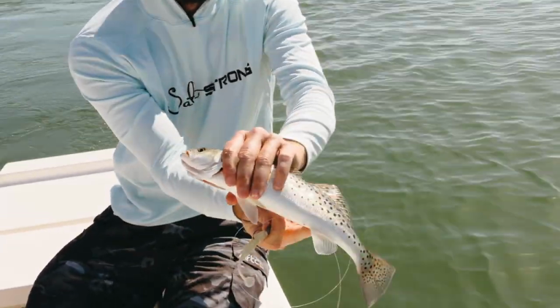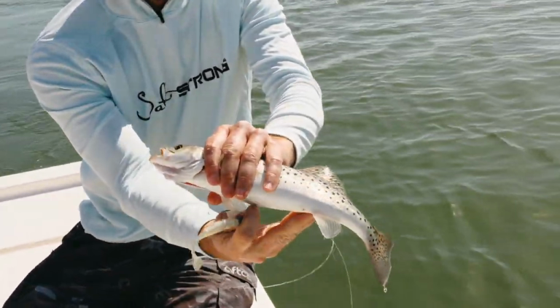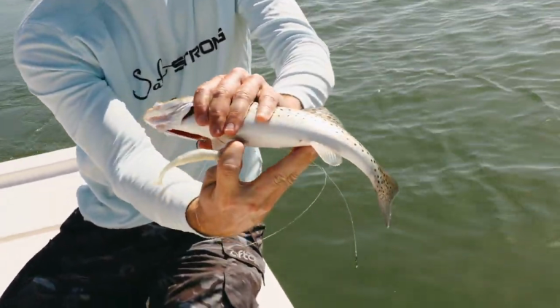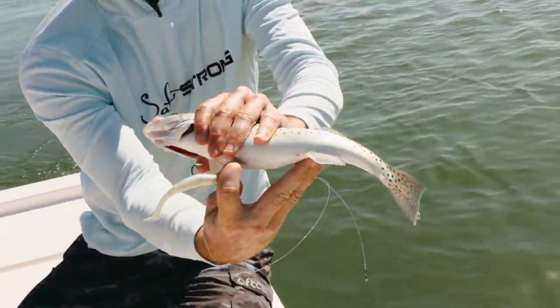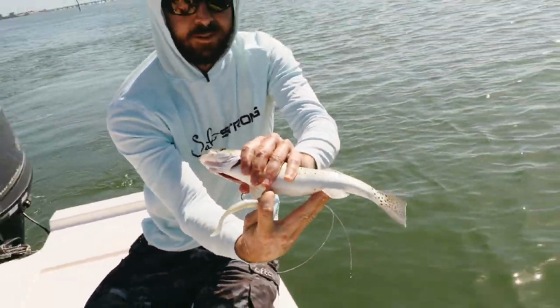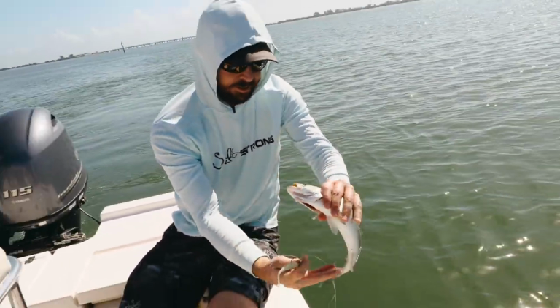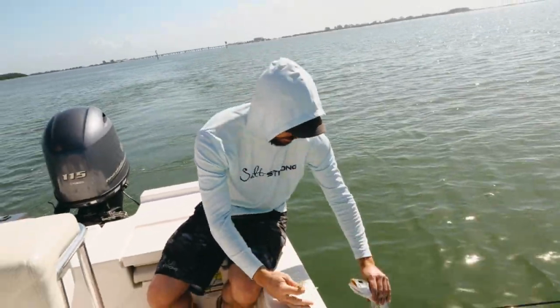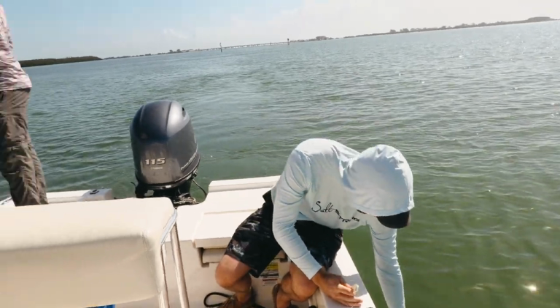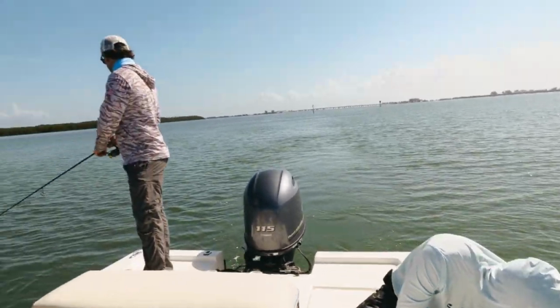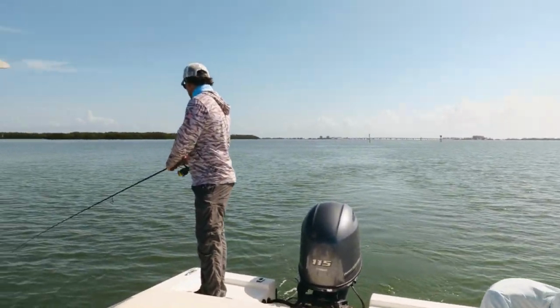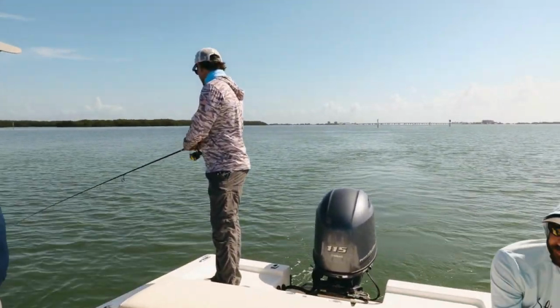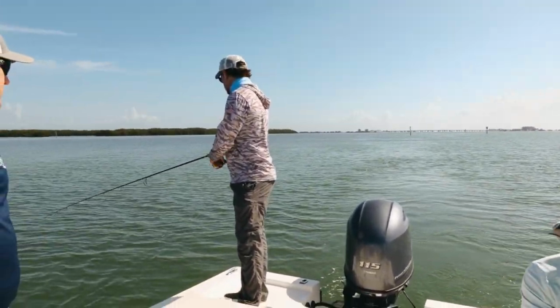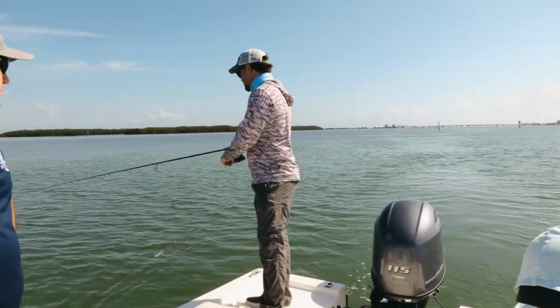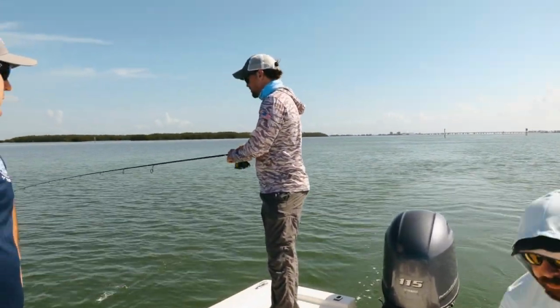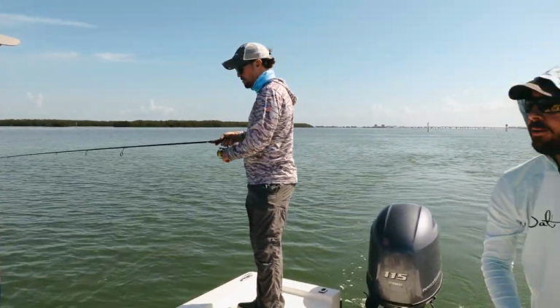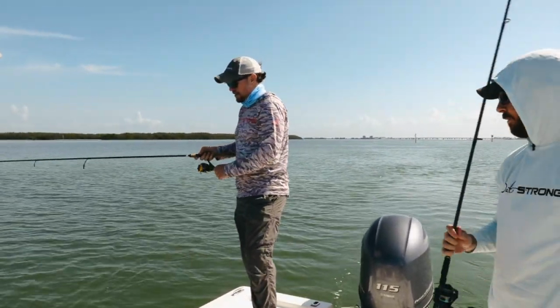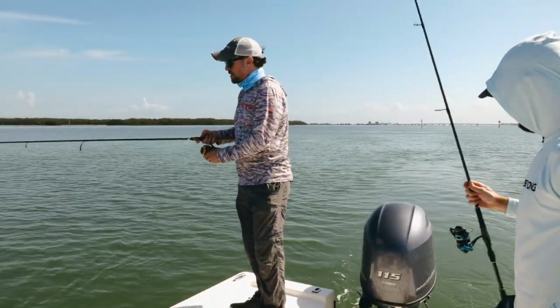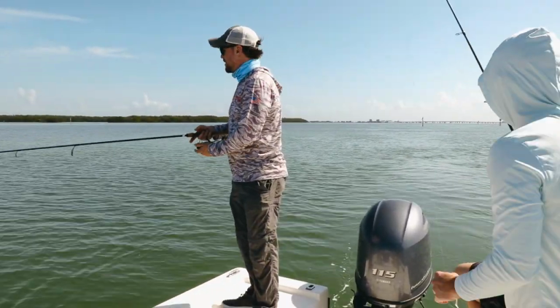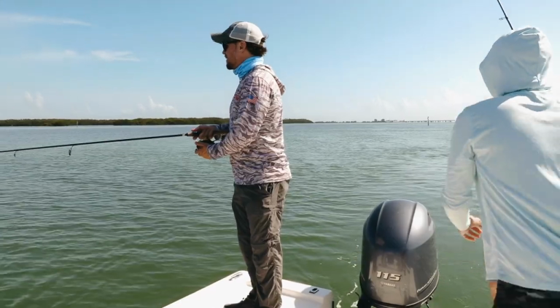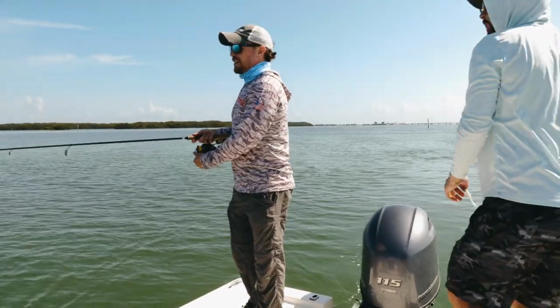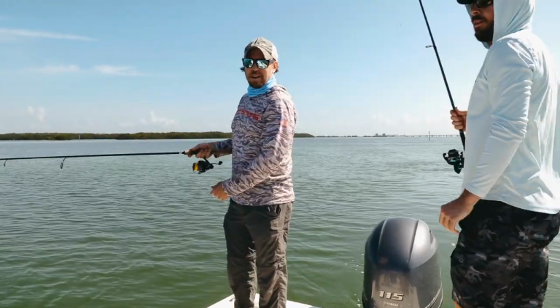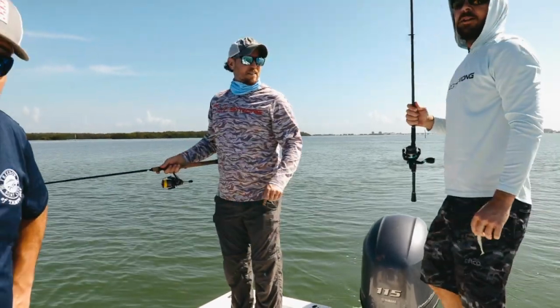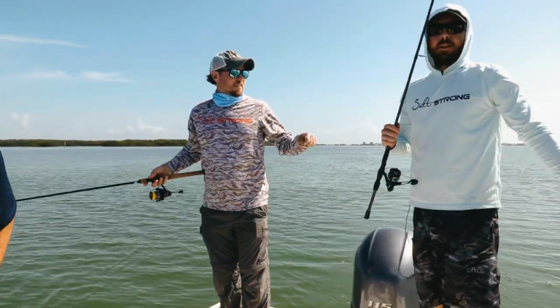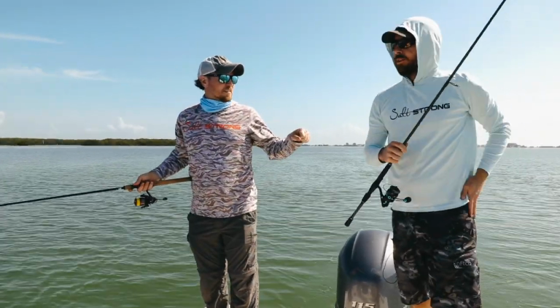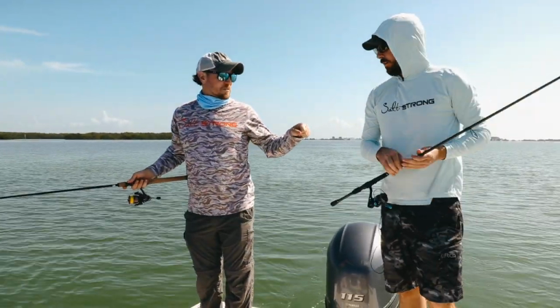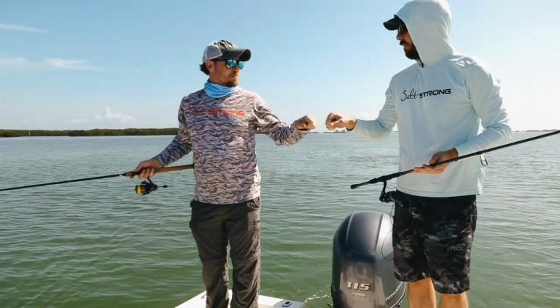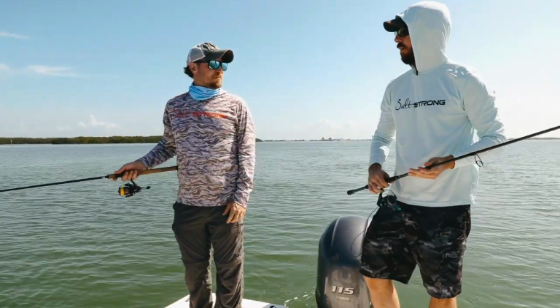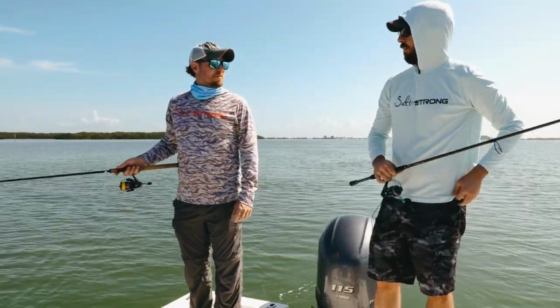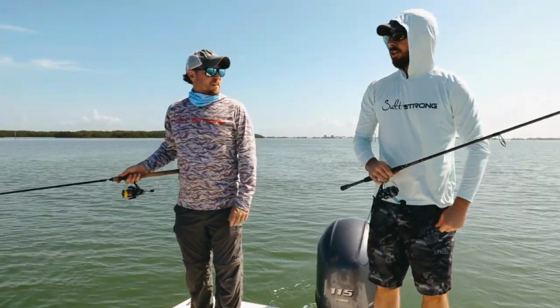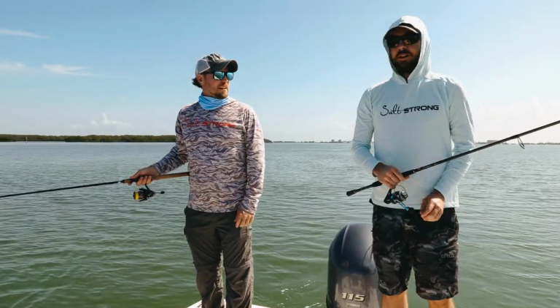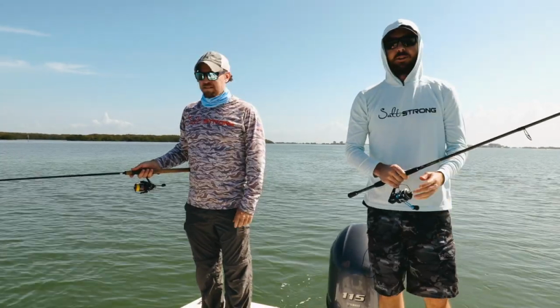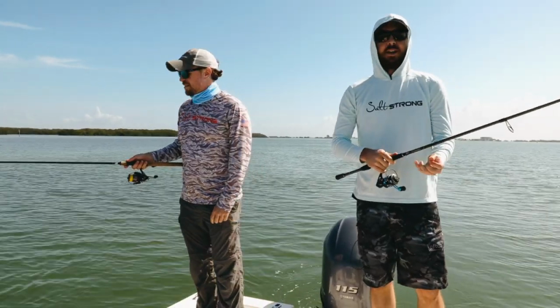Nice little trout on the Slam Shady. Well guys, let's end it. We're going to end this one — the promise is to always be continuous. We ended on a good note. It was fun. A couple of trout, a blue, and a couple of ladies on a really tough day. Clear and calm are in my opinion the toughest times to go out and catch fish. We still made it happen.